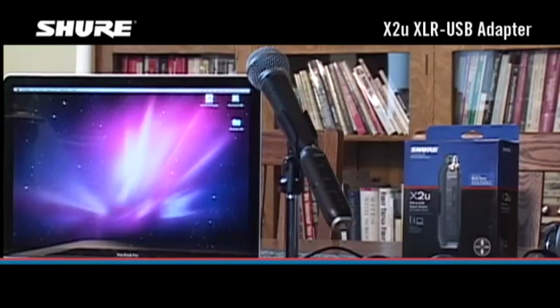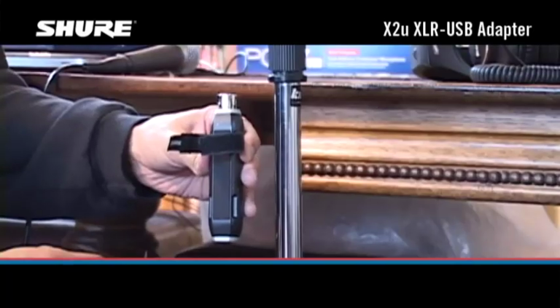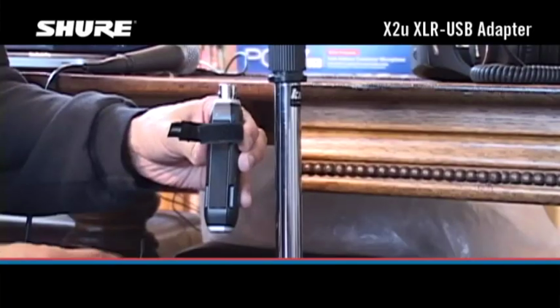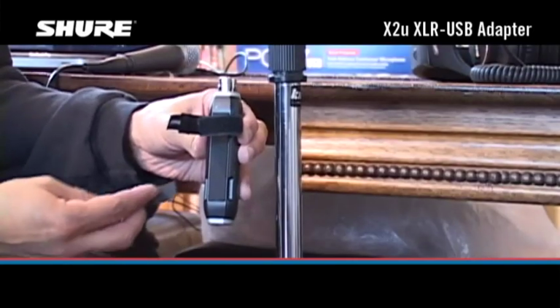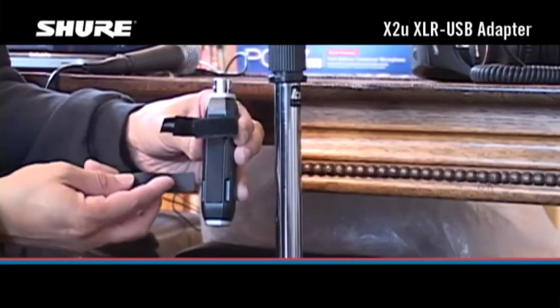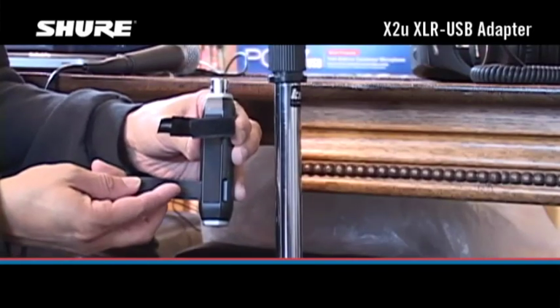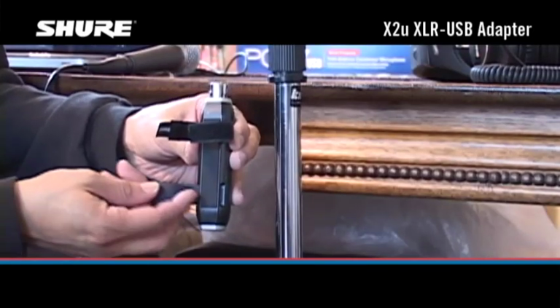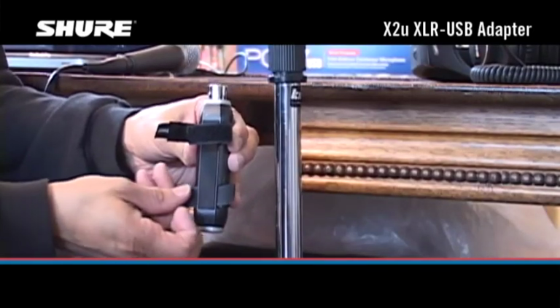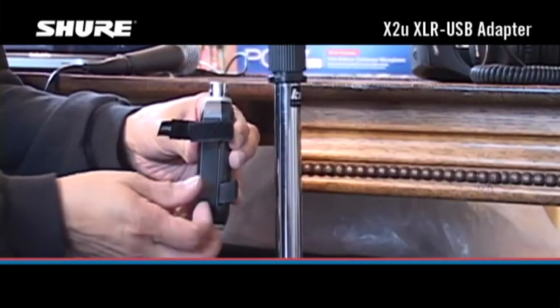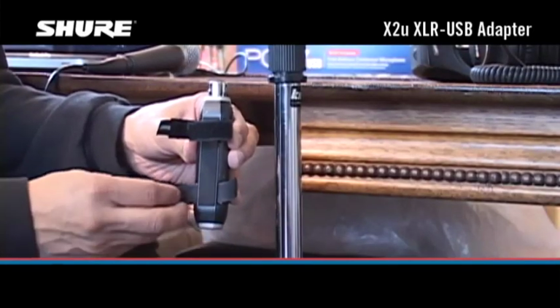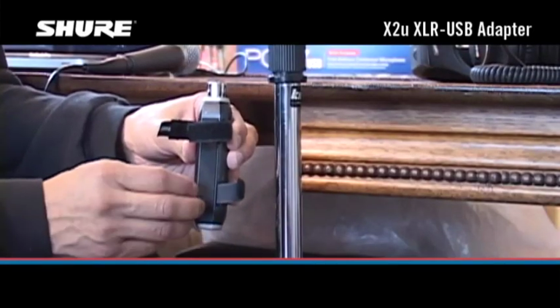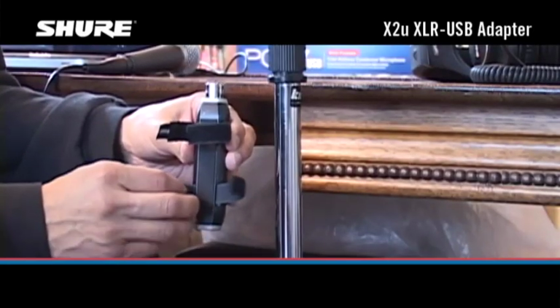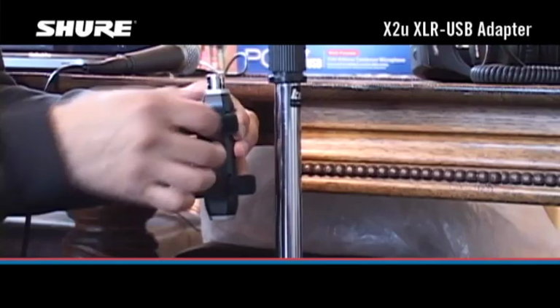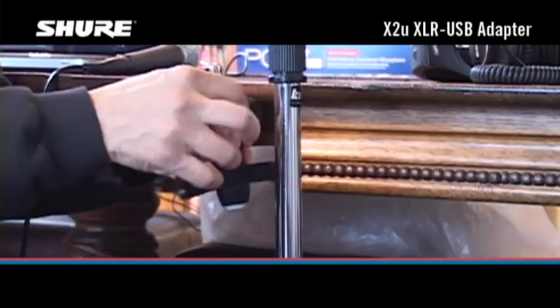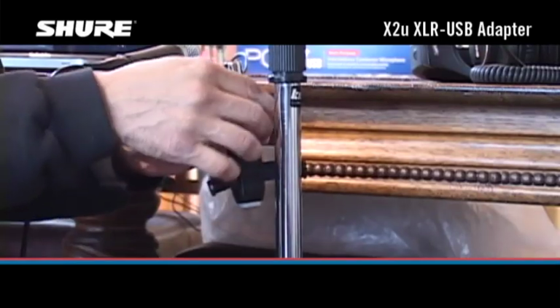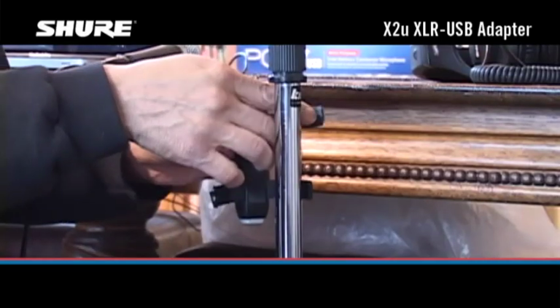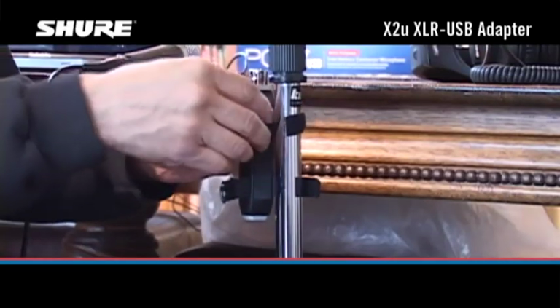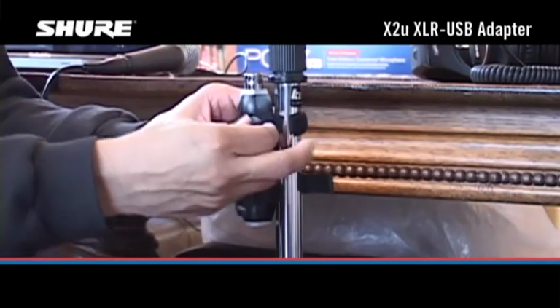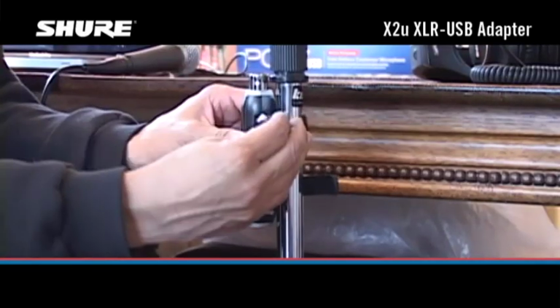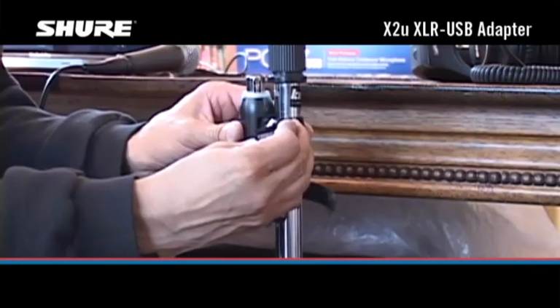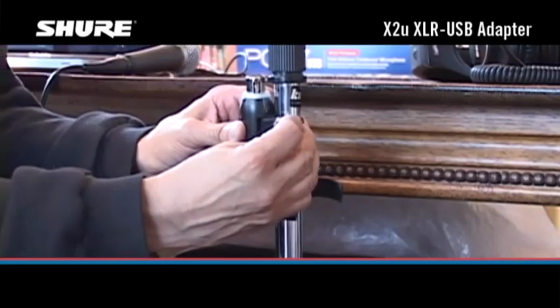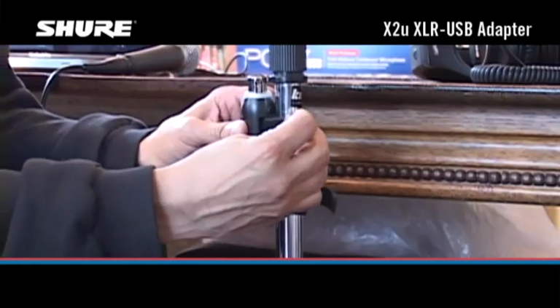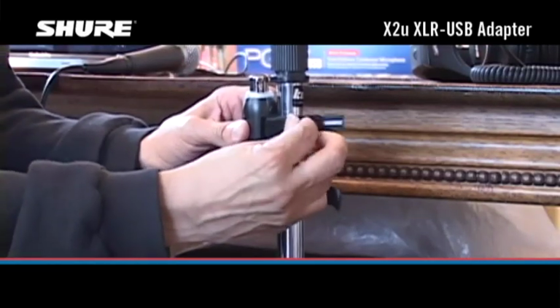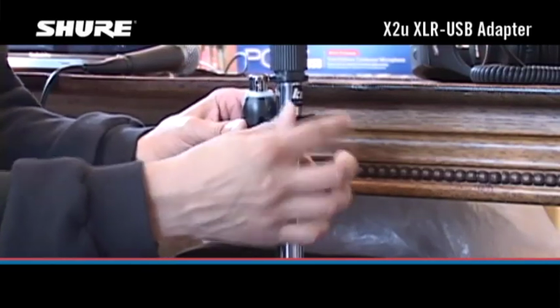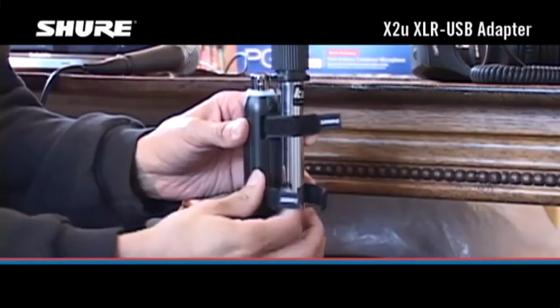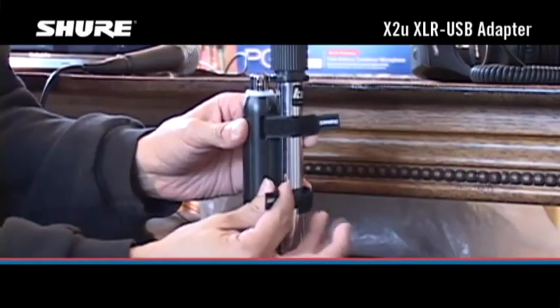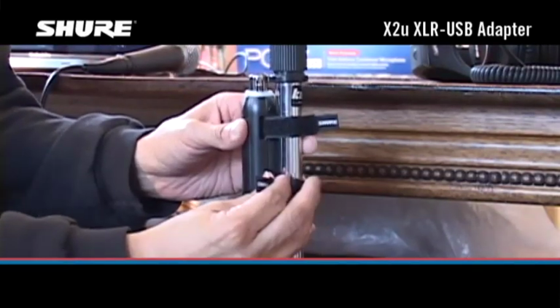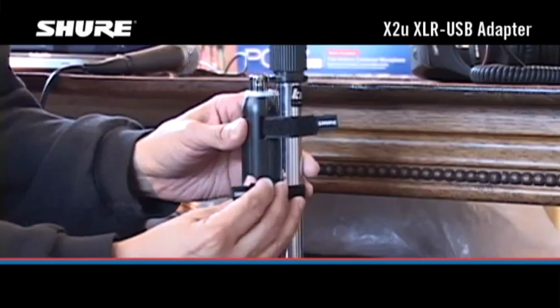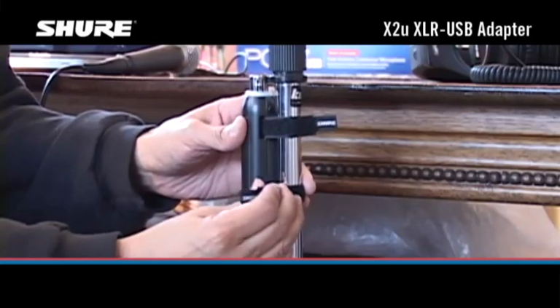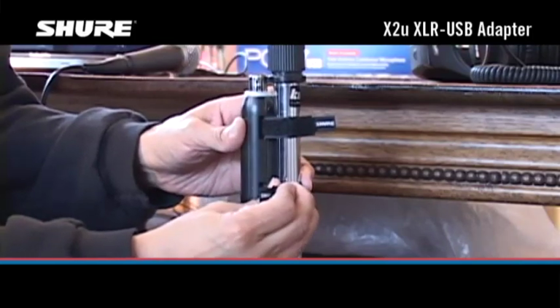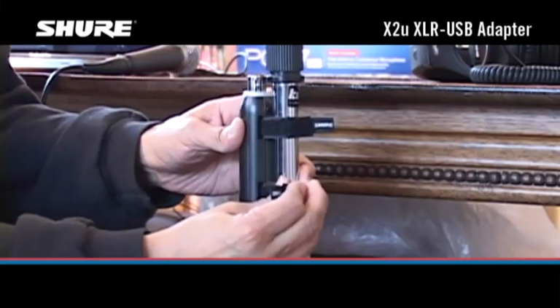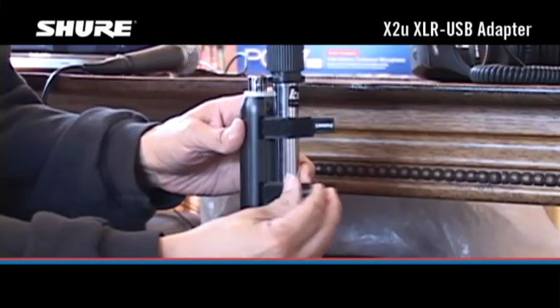If you're using a mic on a floor stand, secure the X2U to the stand using the supplied straps. Feed the straps through the slots on the back of the X2U, and then wrap the straps around the stand.